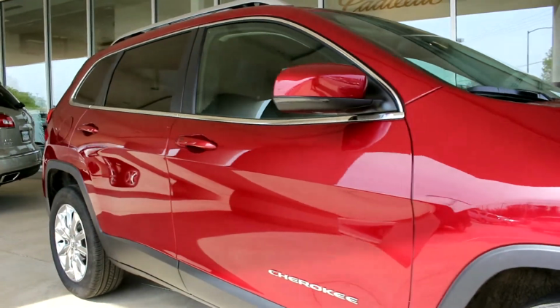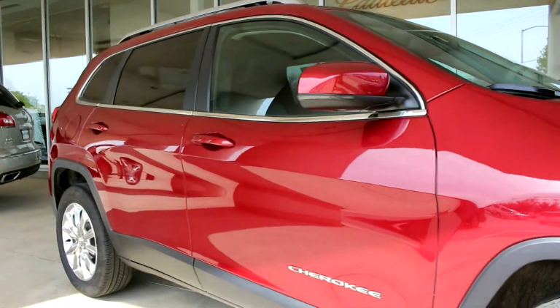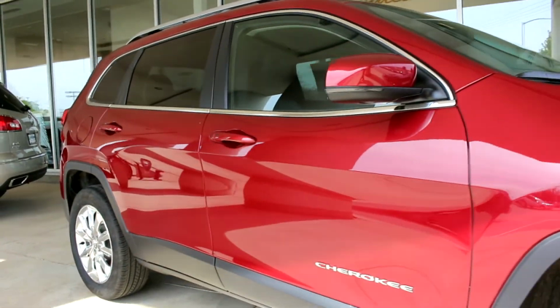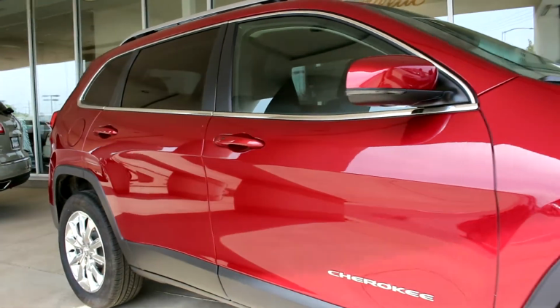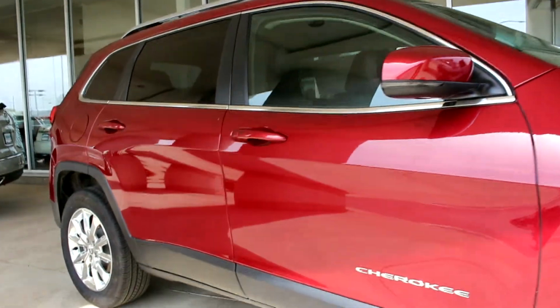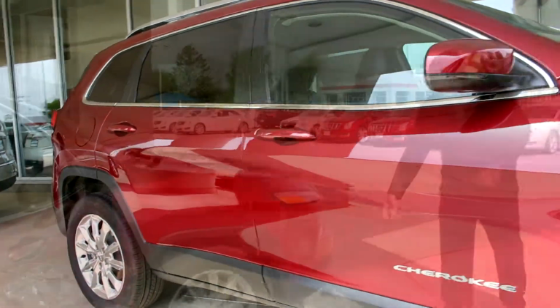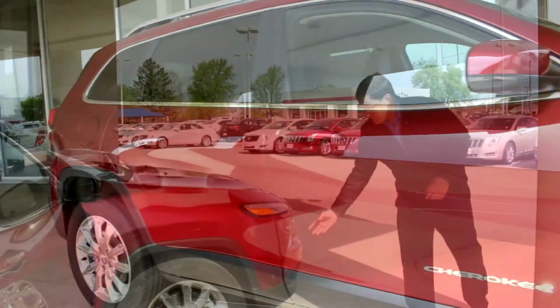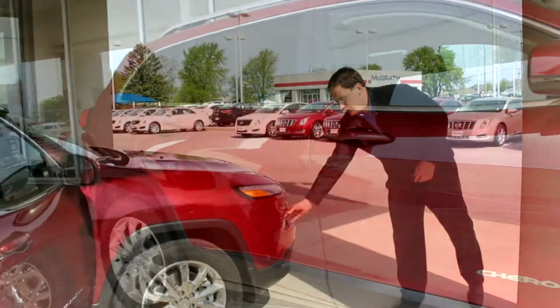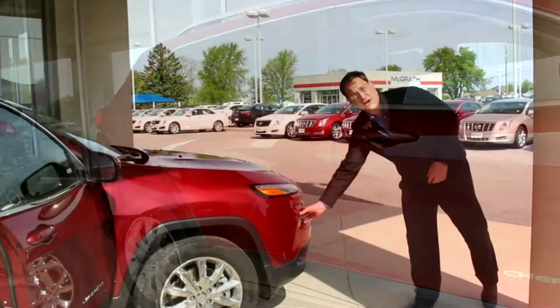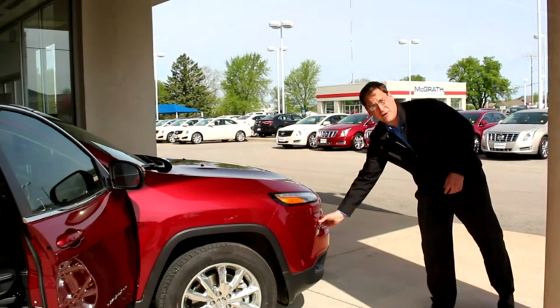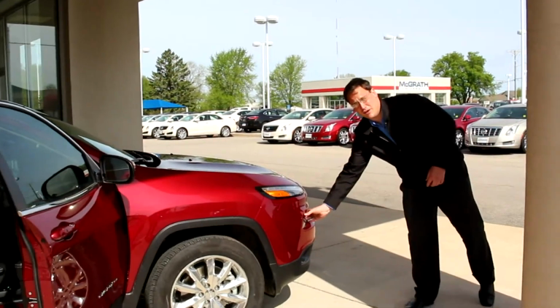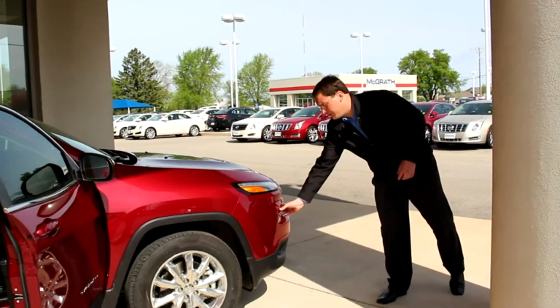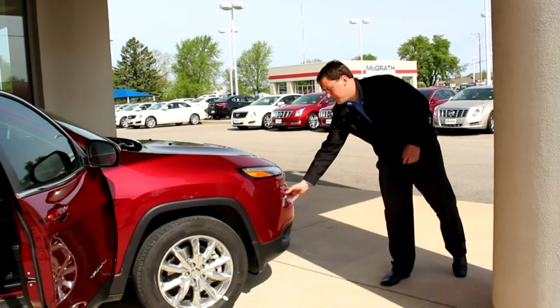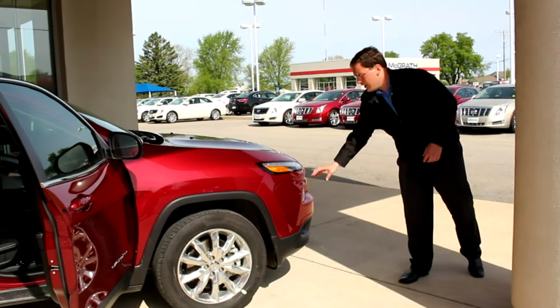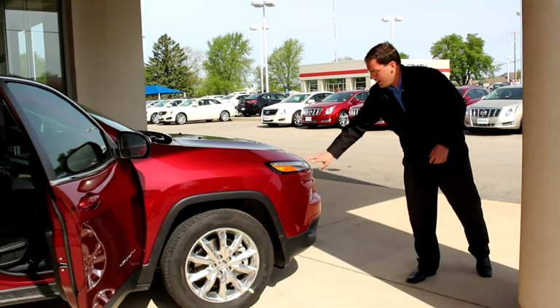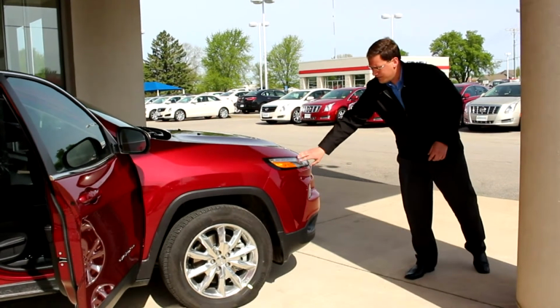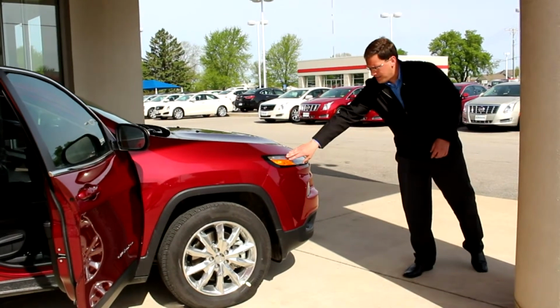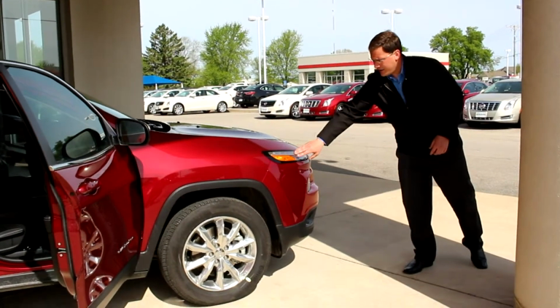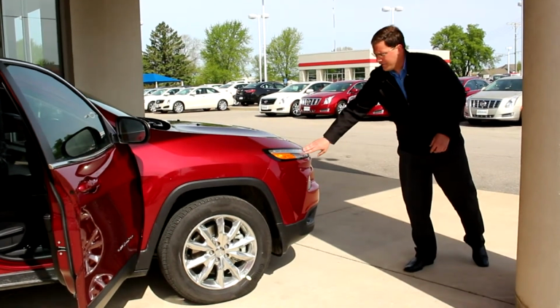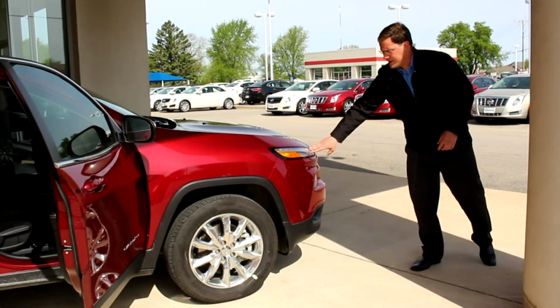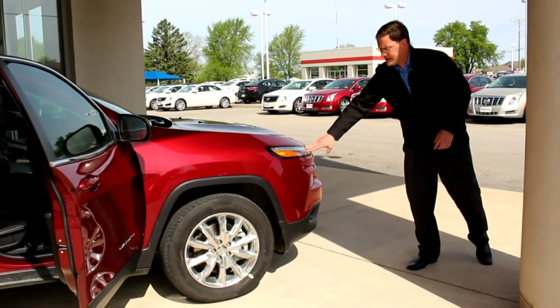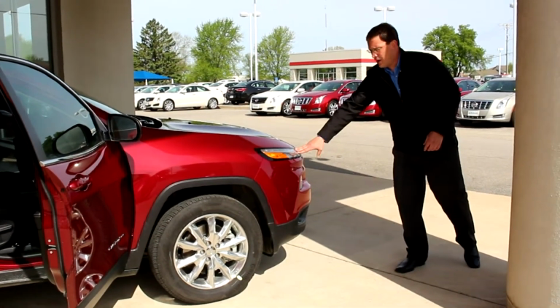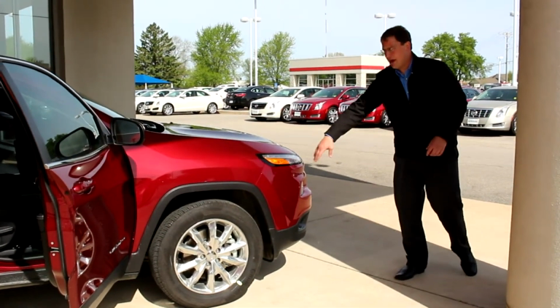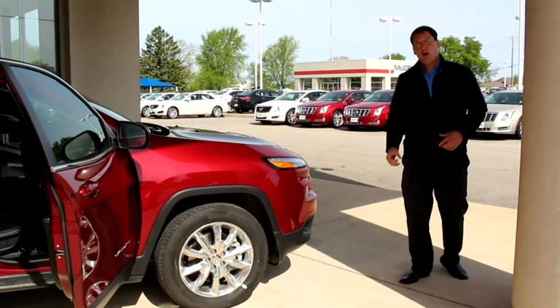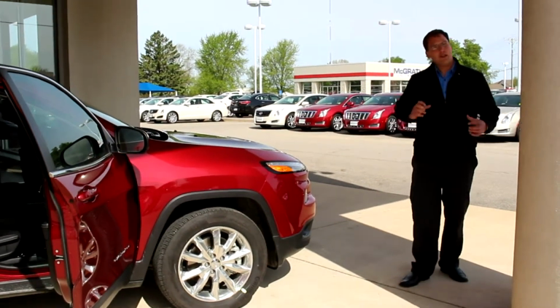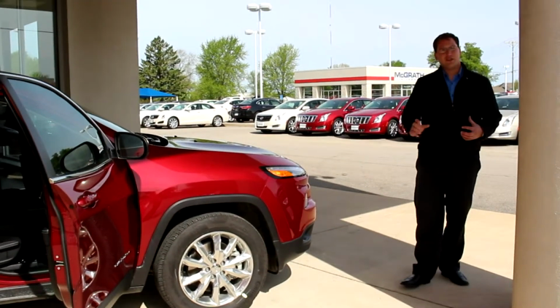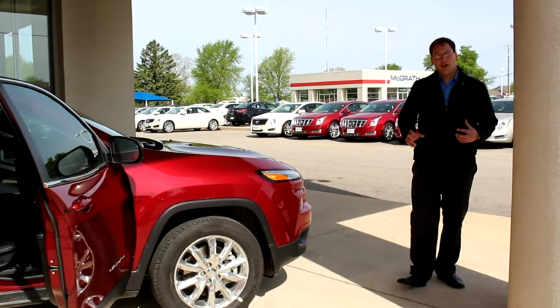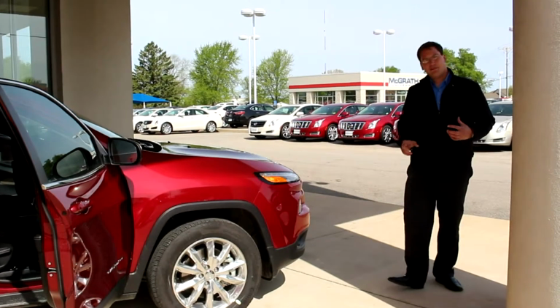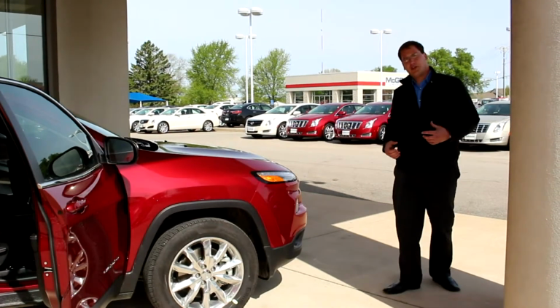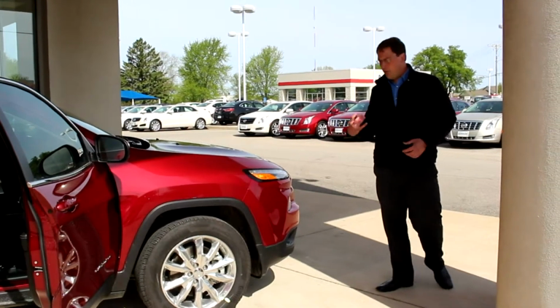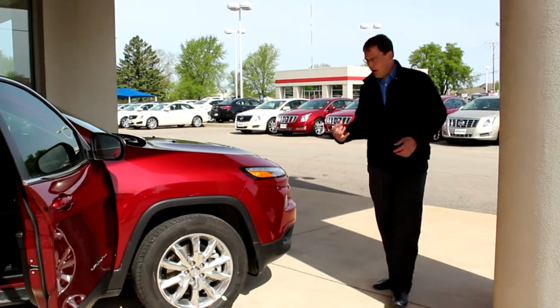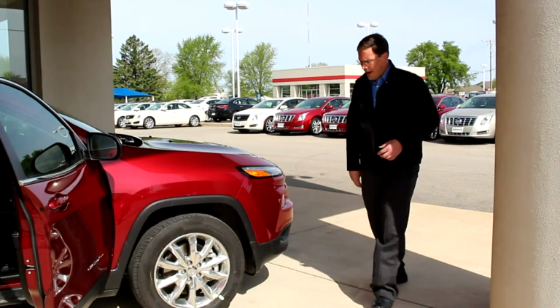You're going to have your fog lamps down below. Your headlamps are actually going to be here in the middle of the bumper, and then up top you are going to have LED daytime running lamps. It really sets the whole thing off, especially at night when they're all lit up.